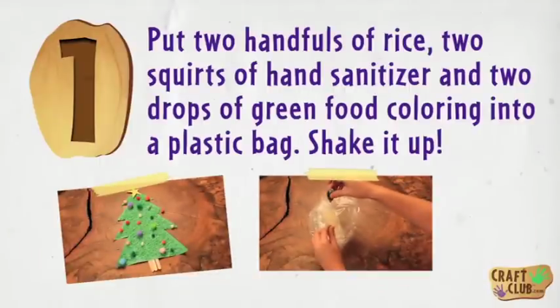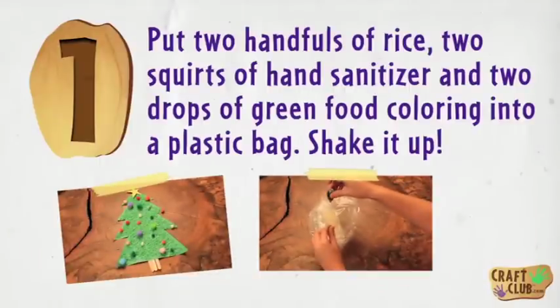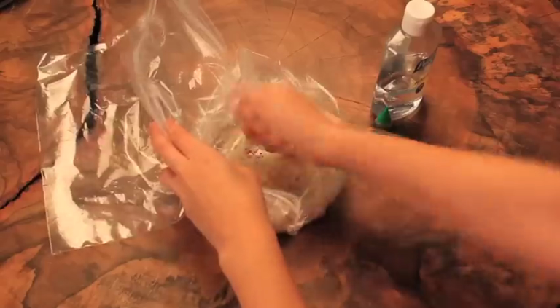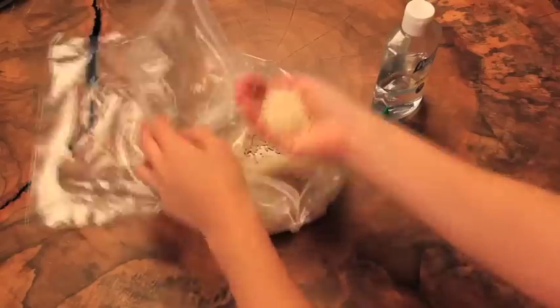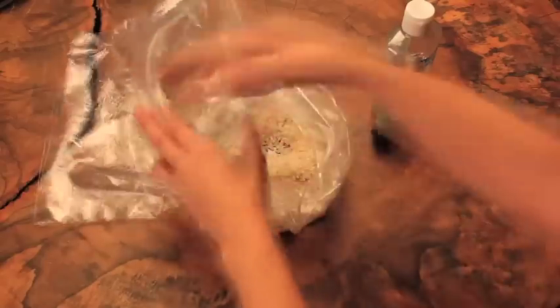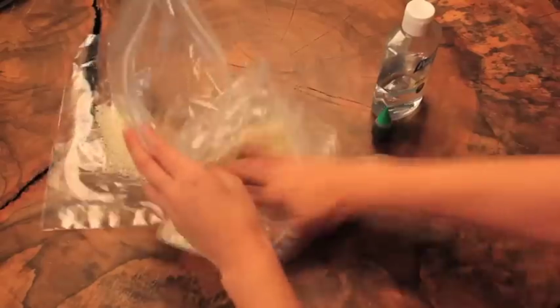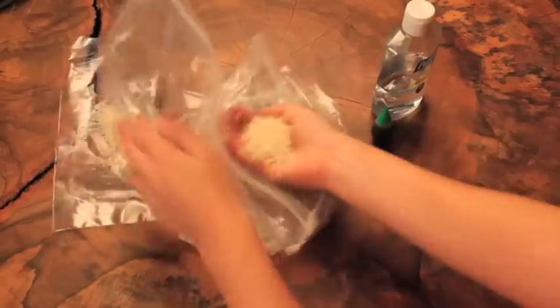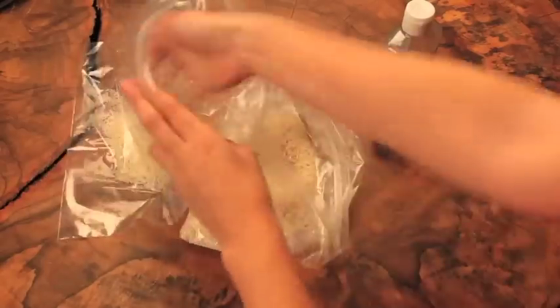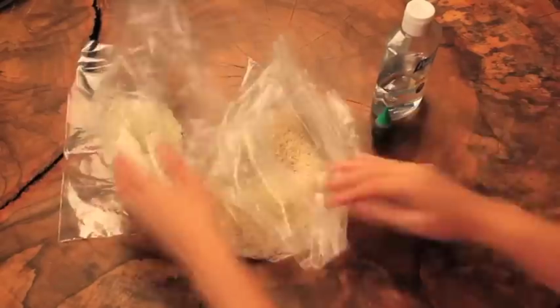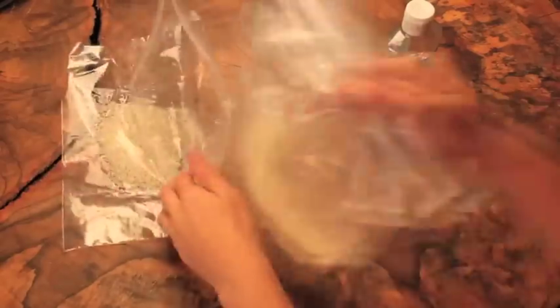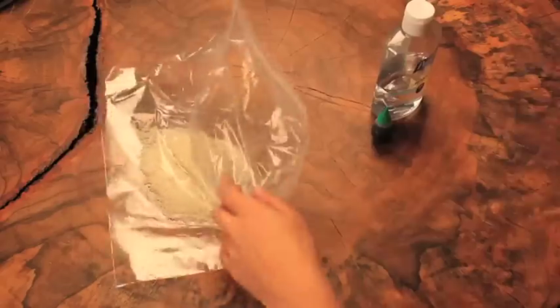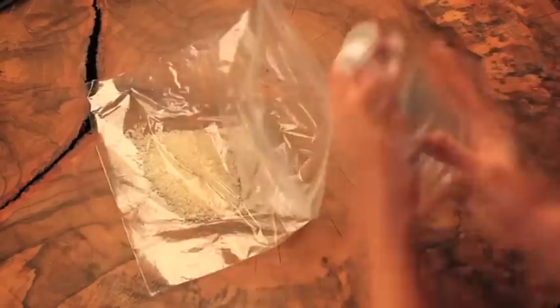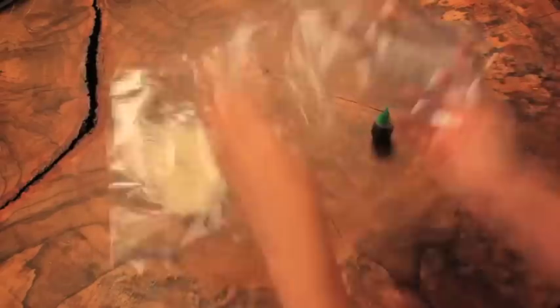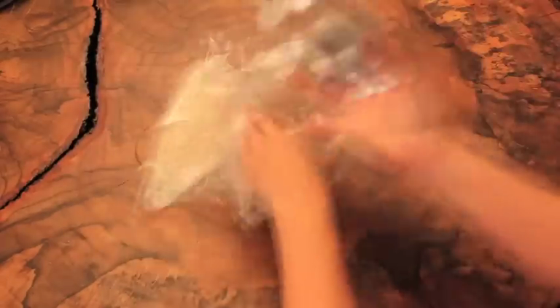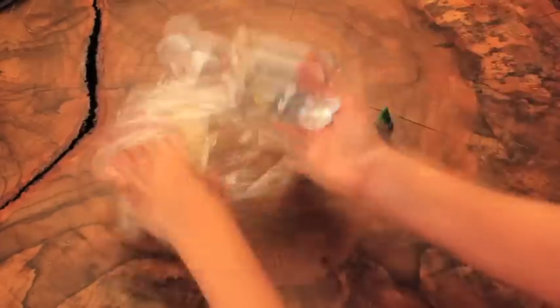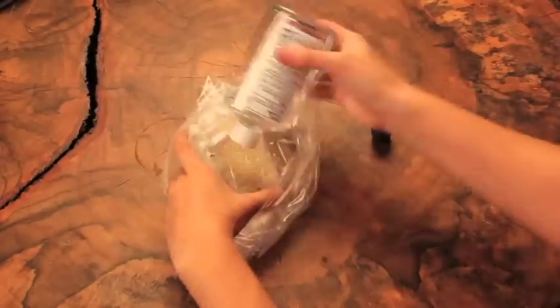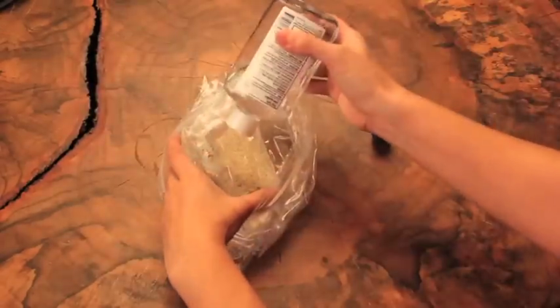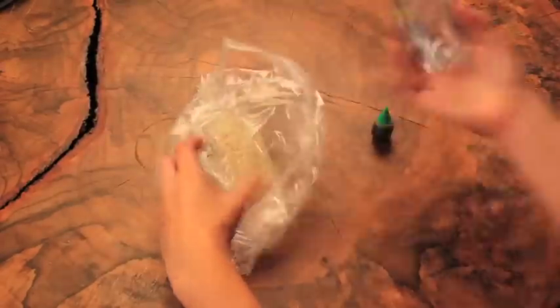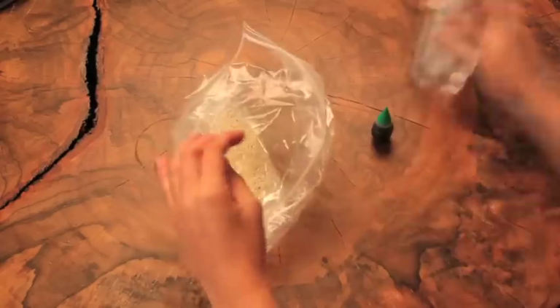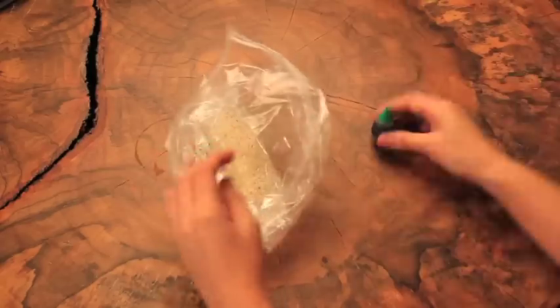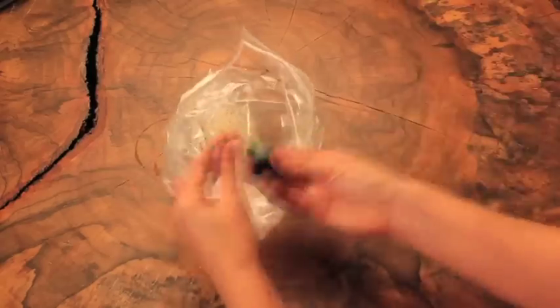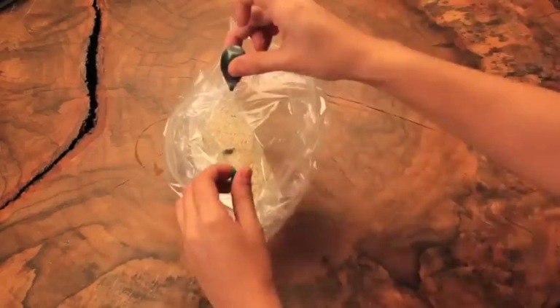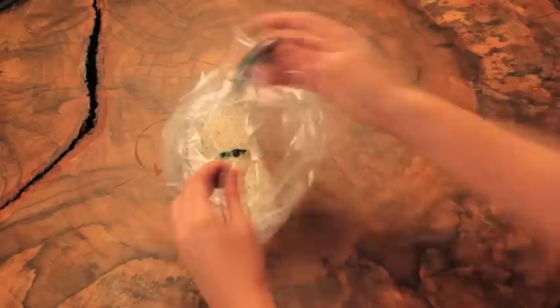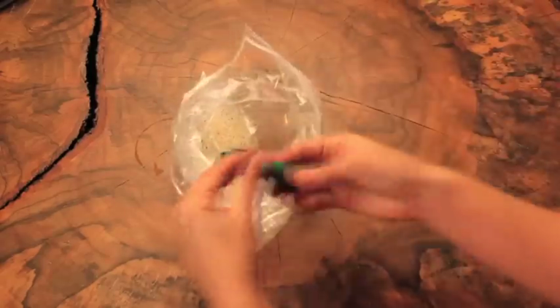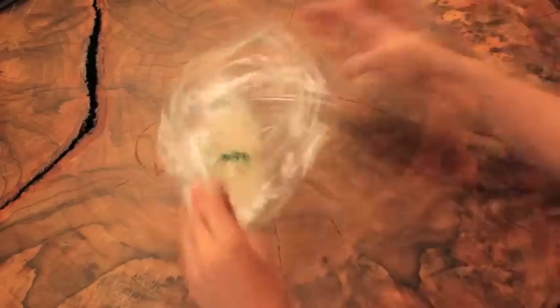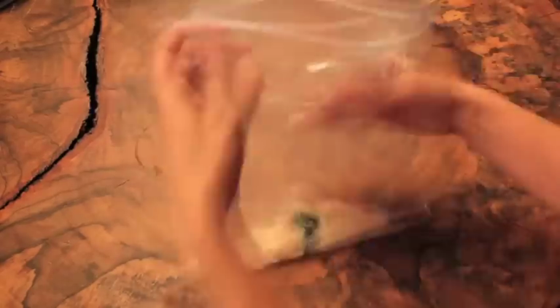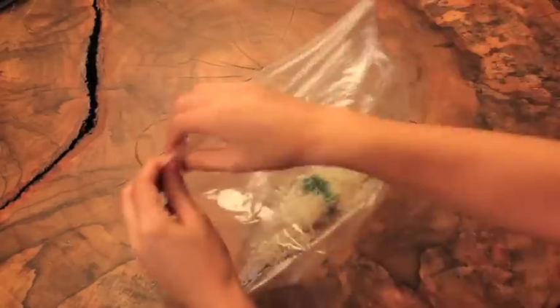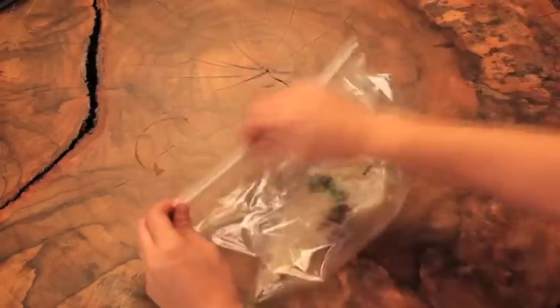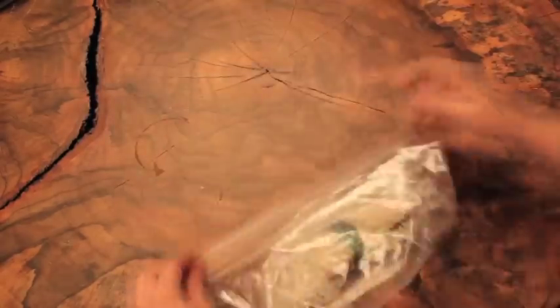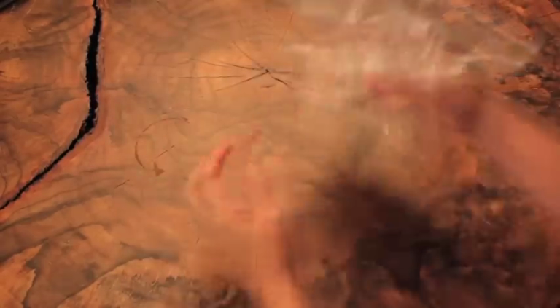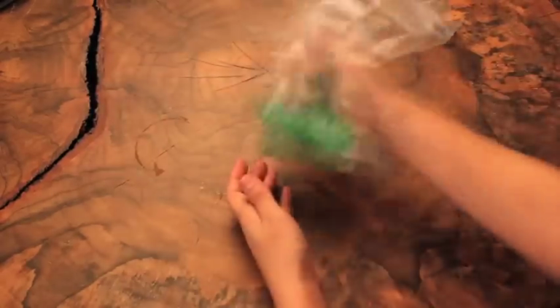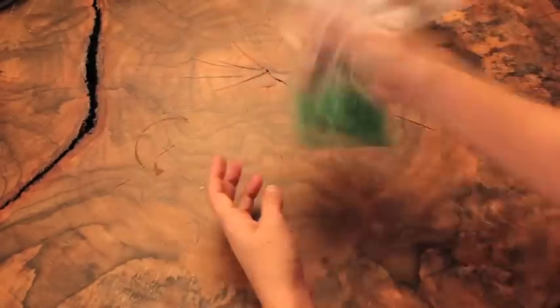Step one: put two handfuls of rice, two squirts of hand sanitizer, and two drops of green food coloring into a plastic bag, then you shake it up.